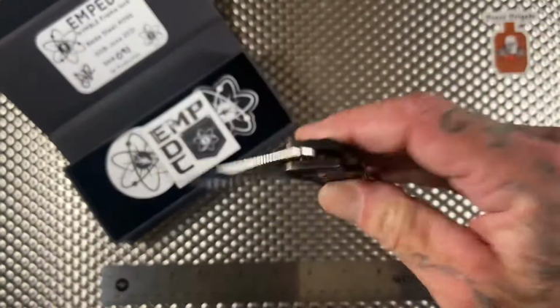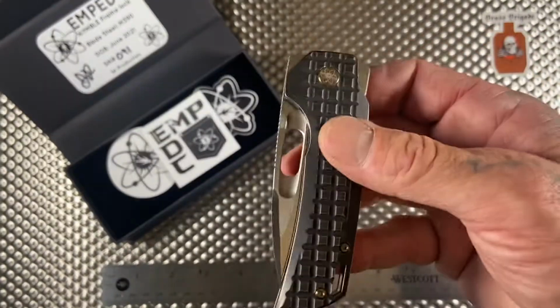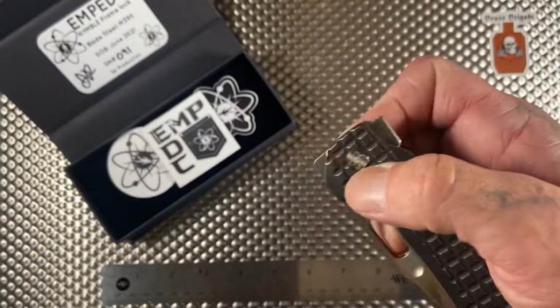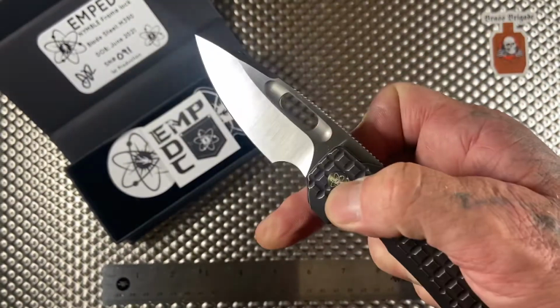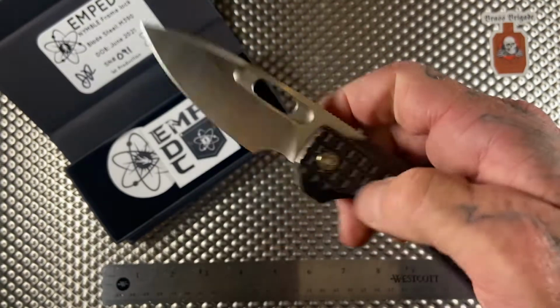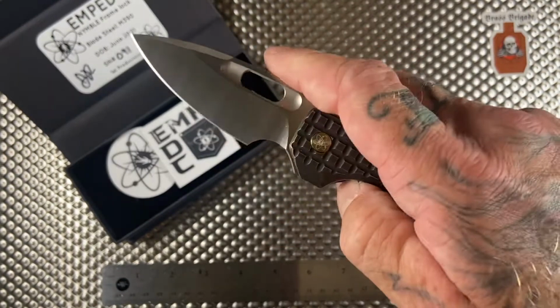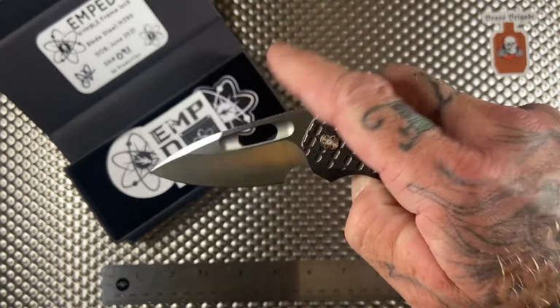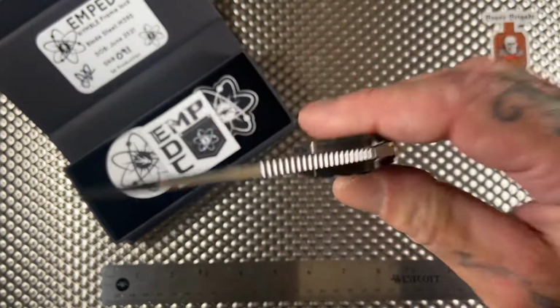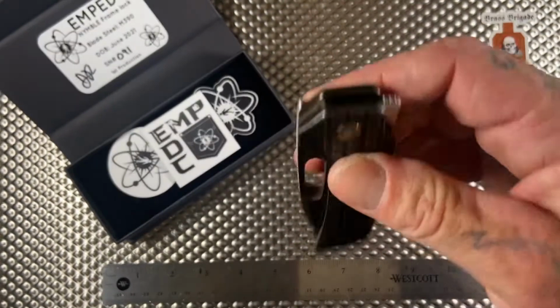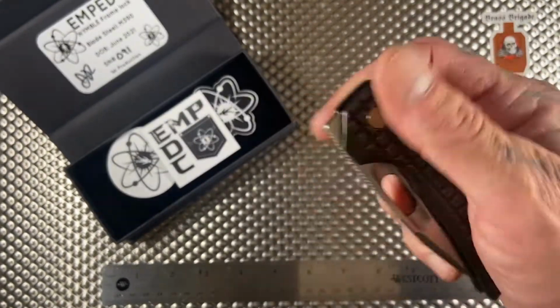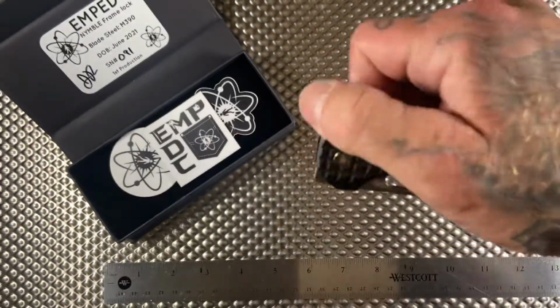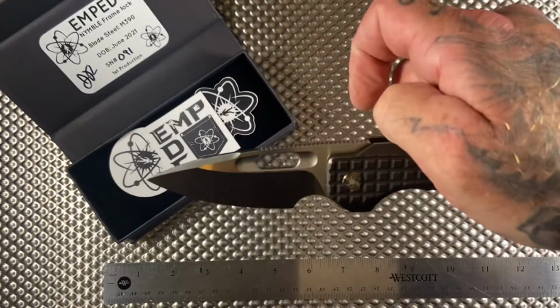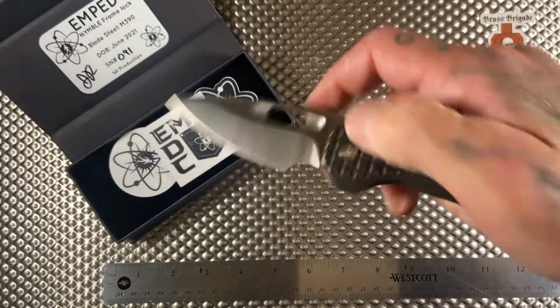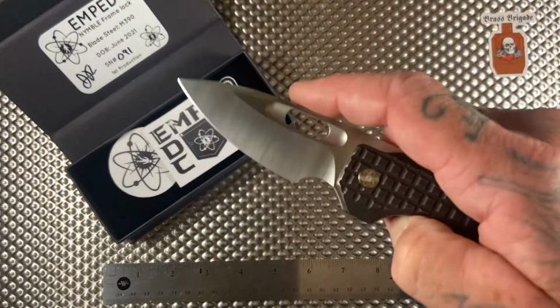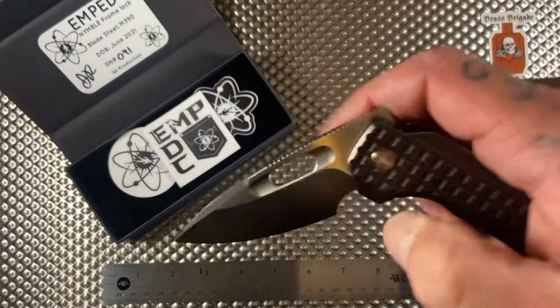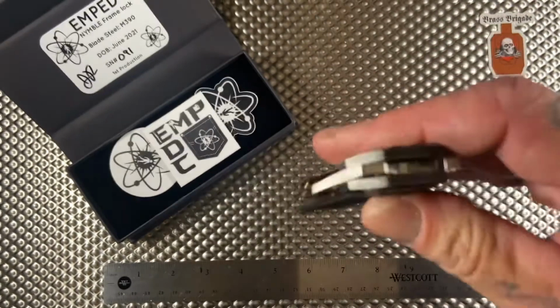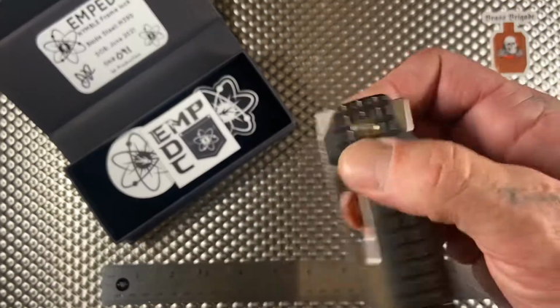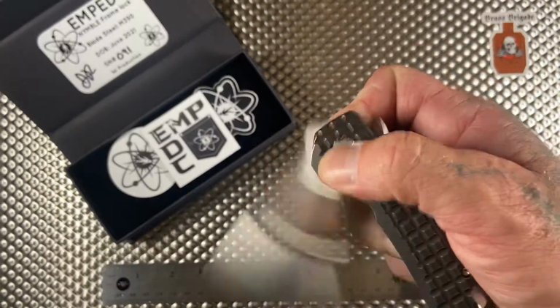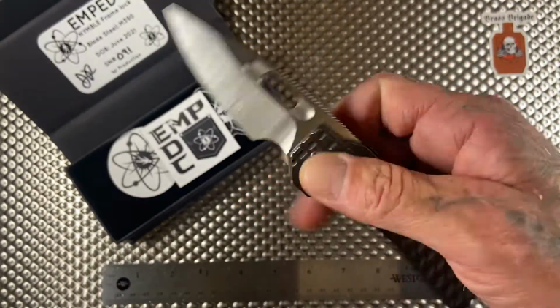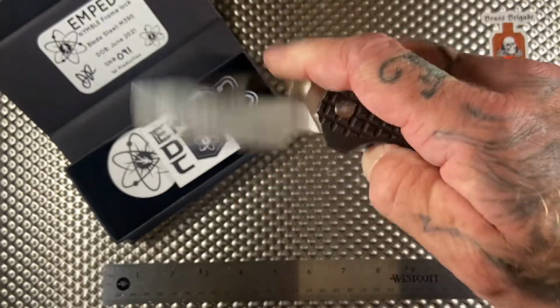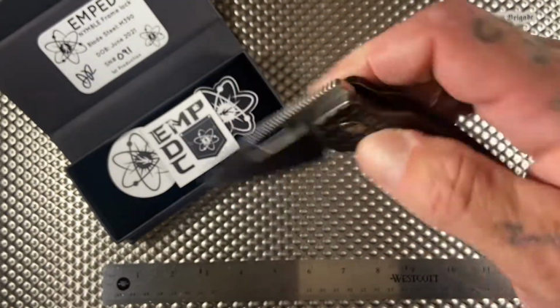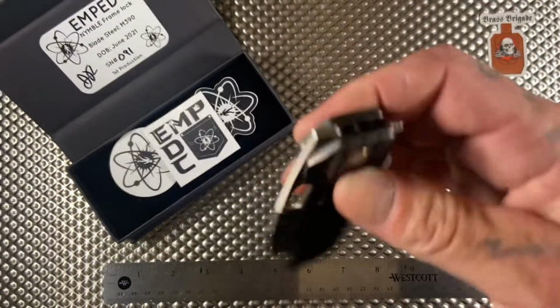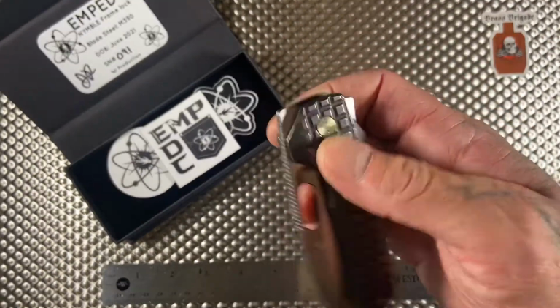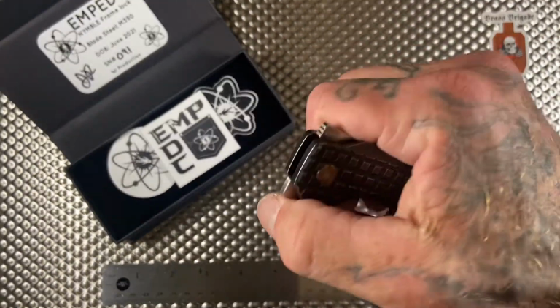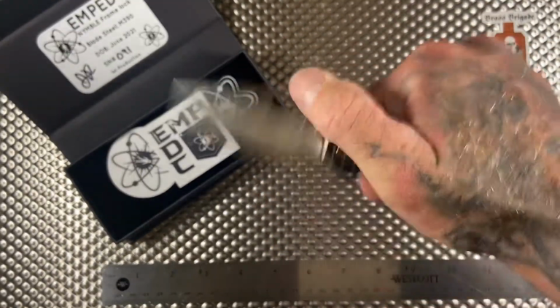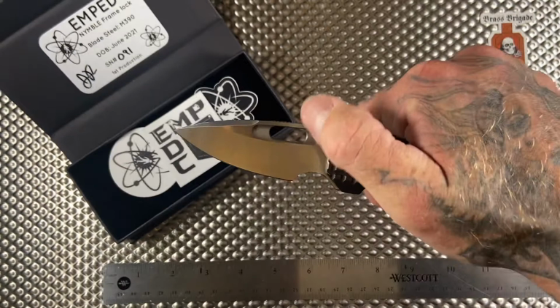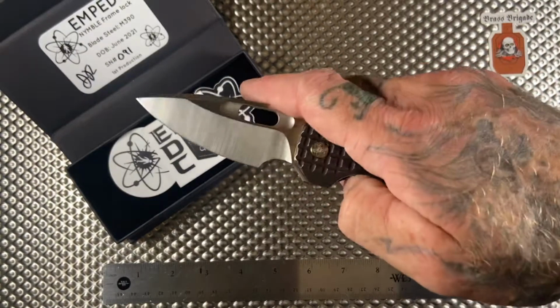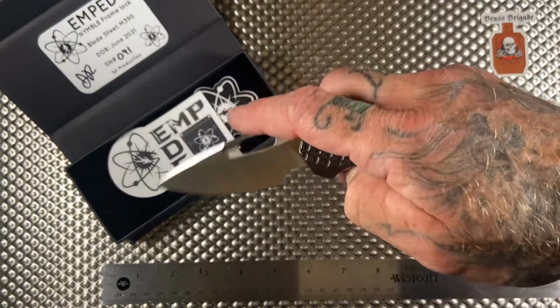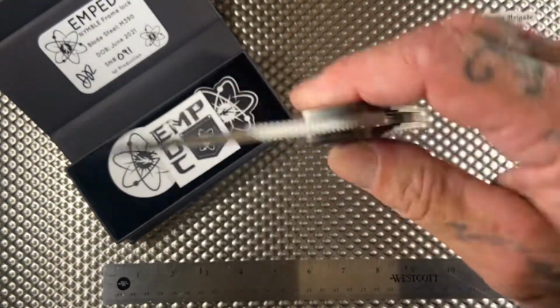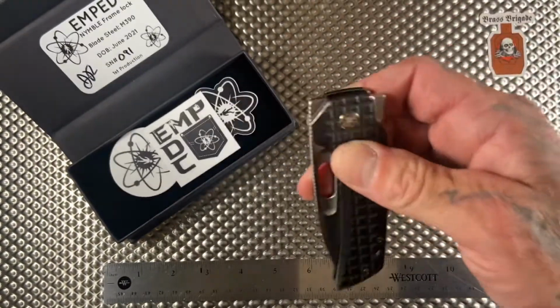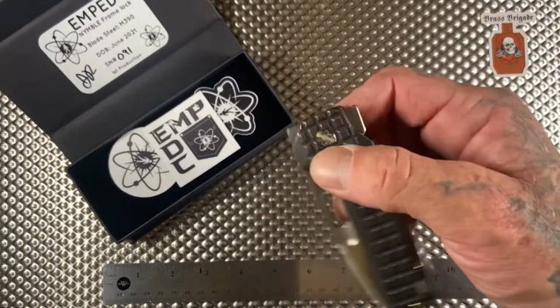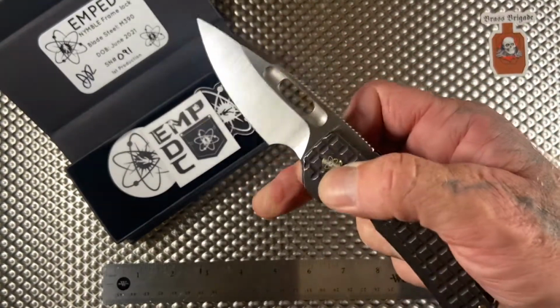Great action. Now this thing's literally hours old, so this action is going to get even better with time, but it's freaking amazing right now. Look at all those sweet ways you can open this bad boy — the front flip, dude. Come on now.